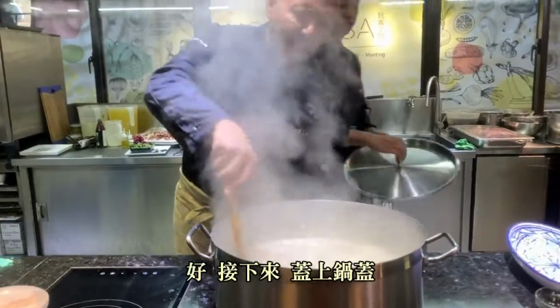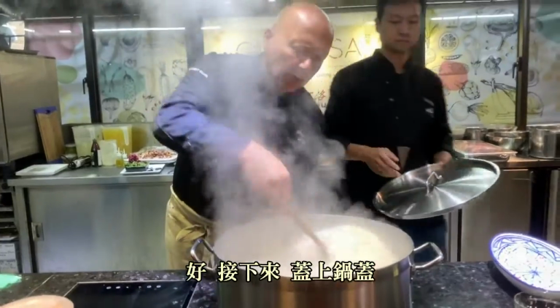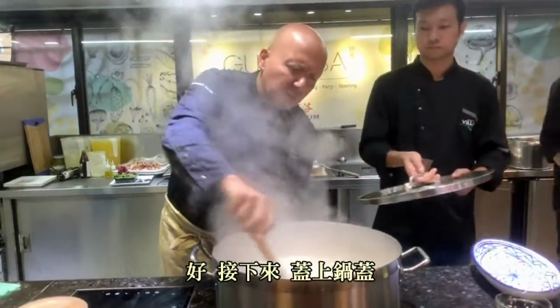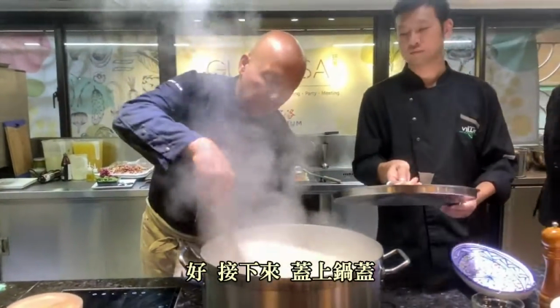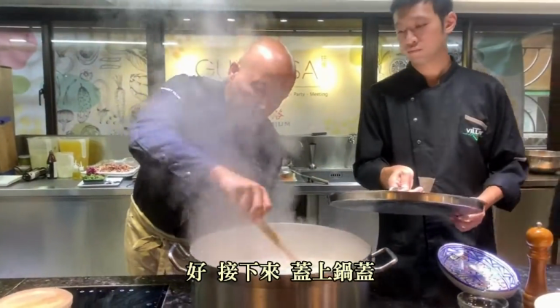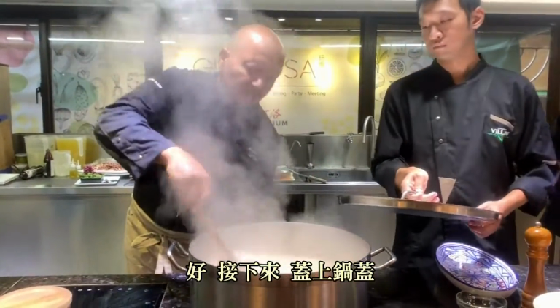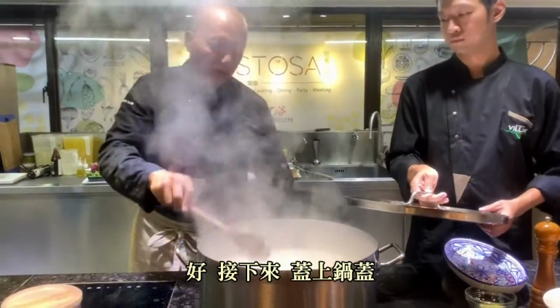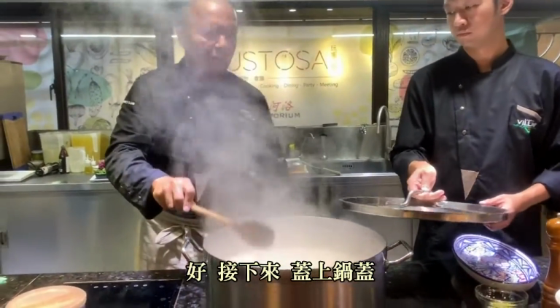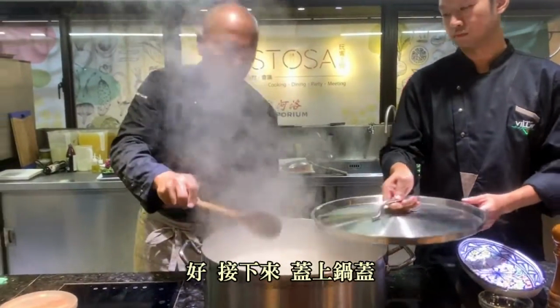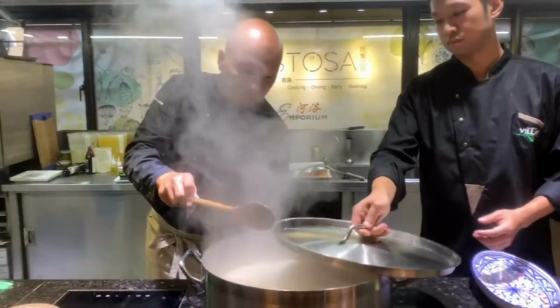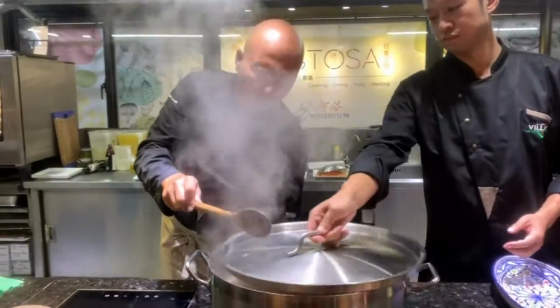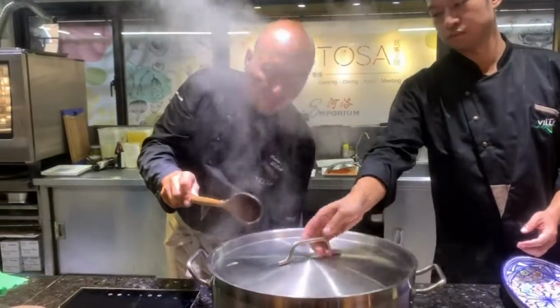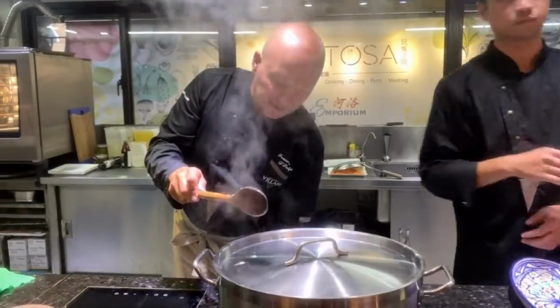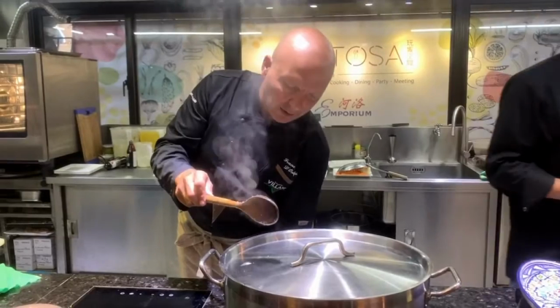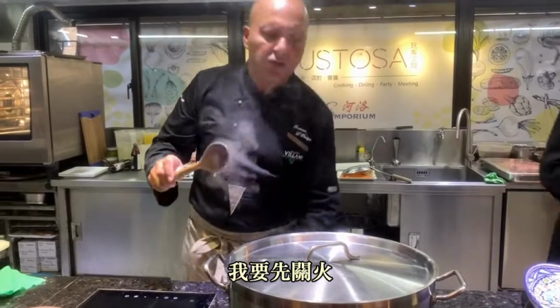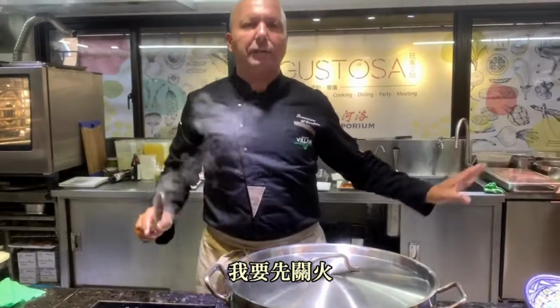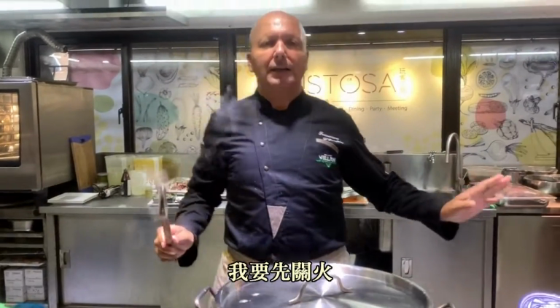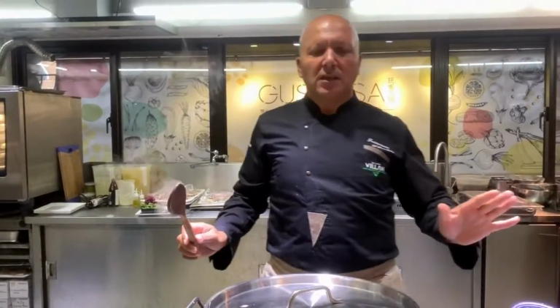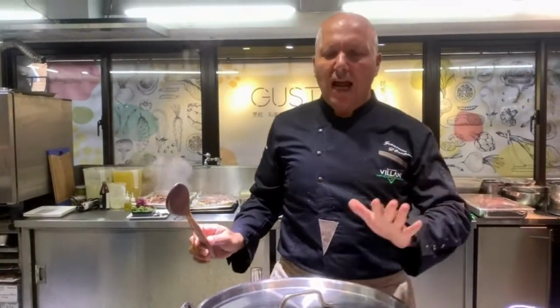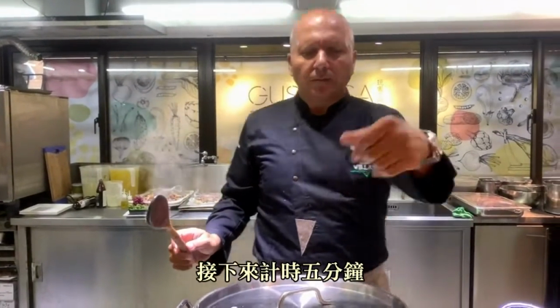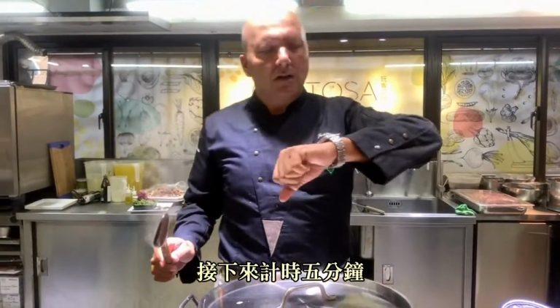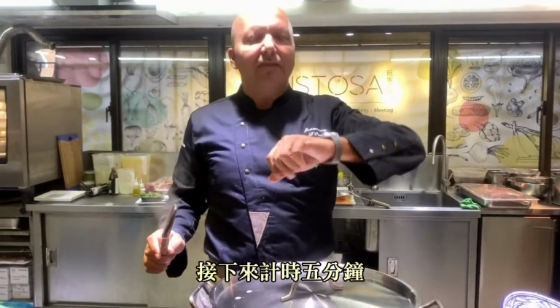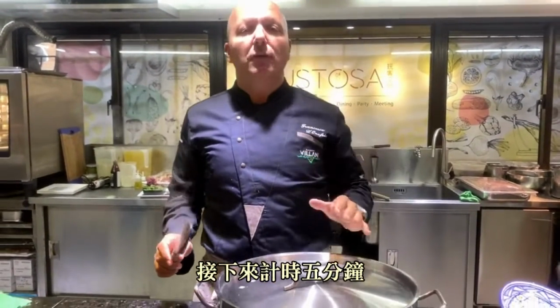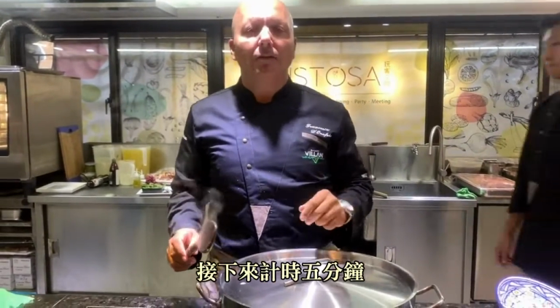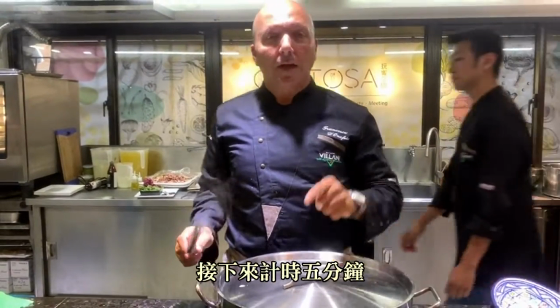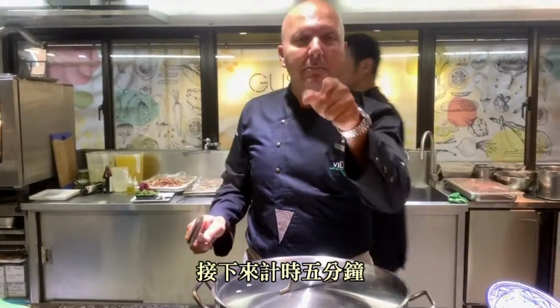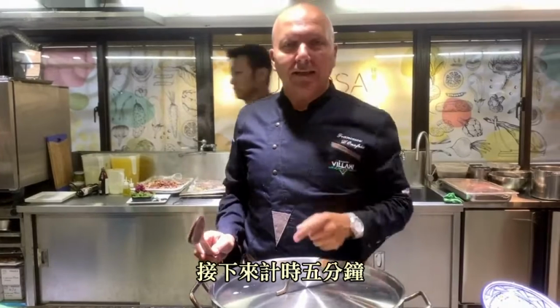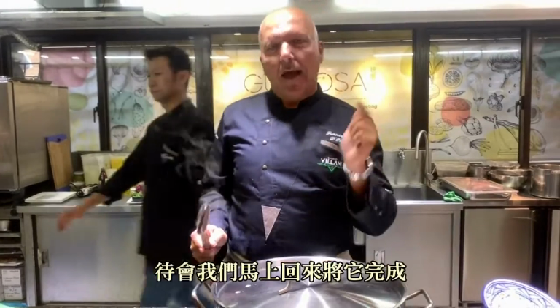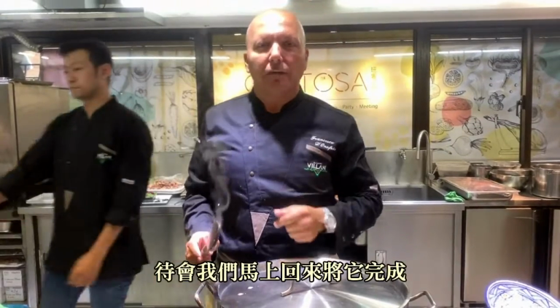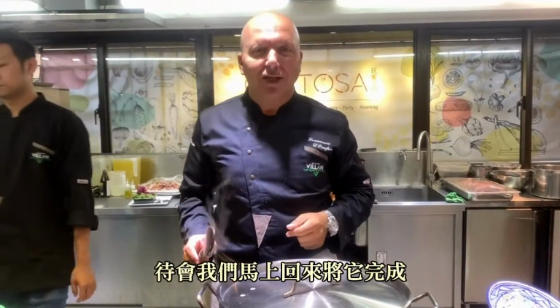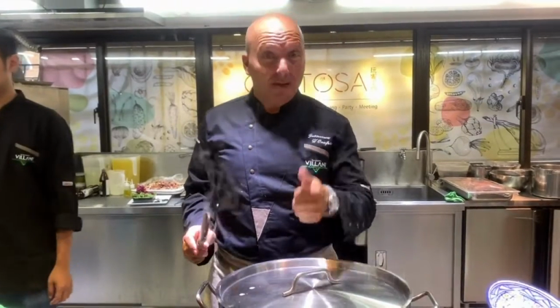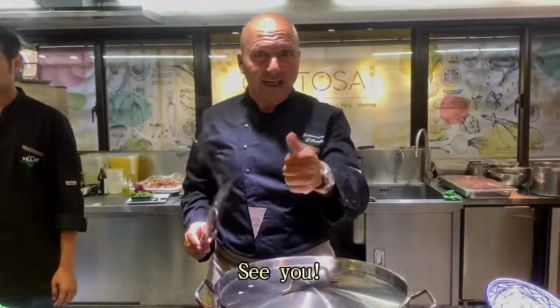Okay, now what I'm going to do — I put the lid on, and that's it. I'm going to switch off my heat. So five minutes from now I'll be back and we're going to finish. See ya.